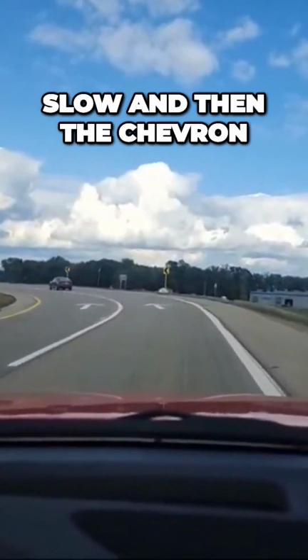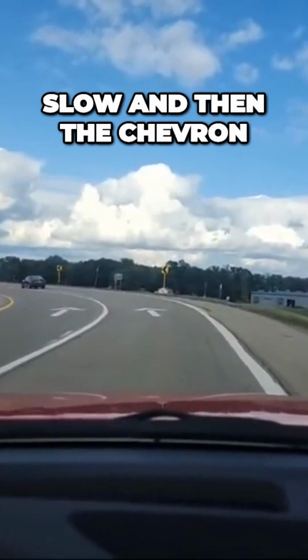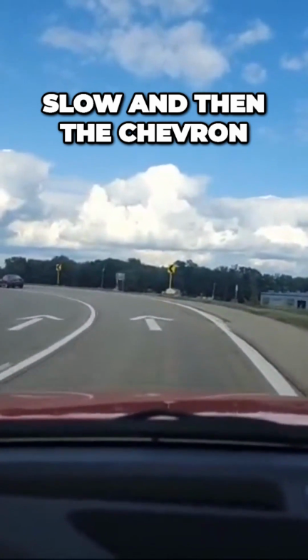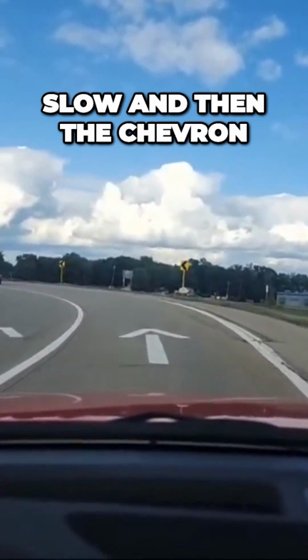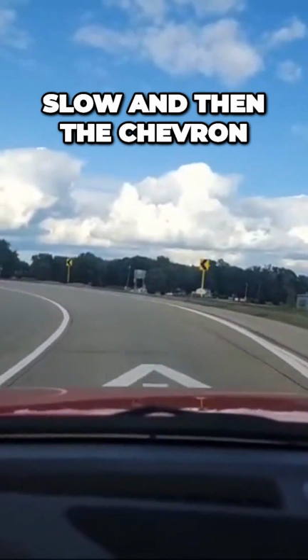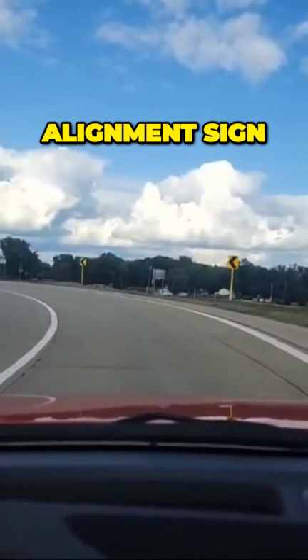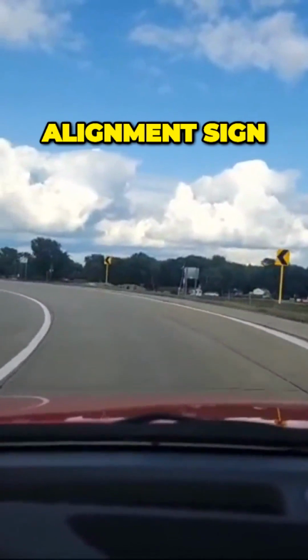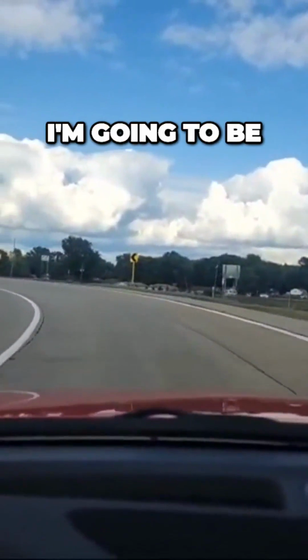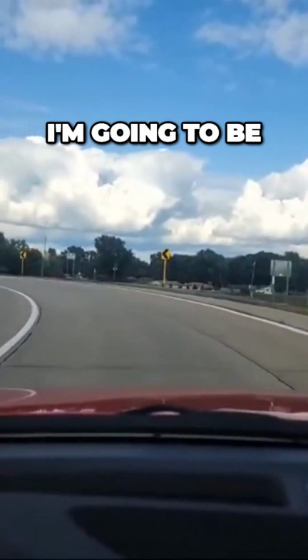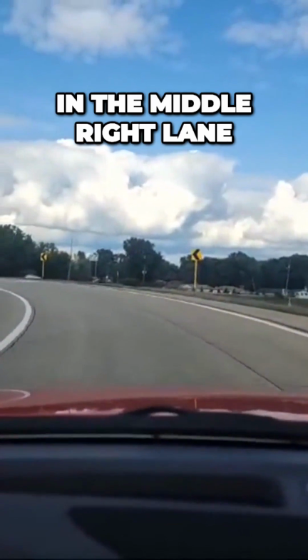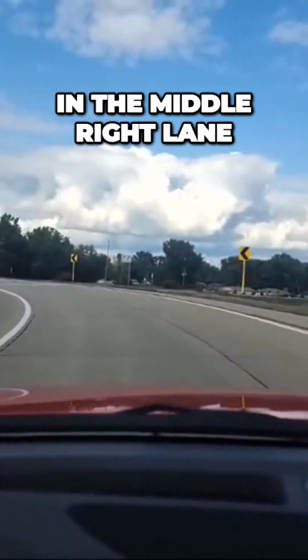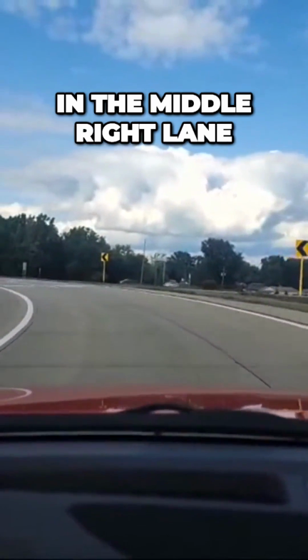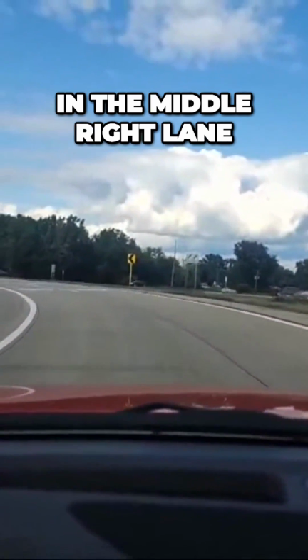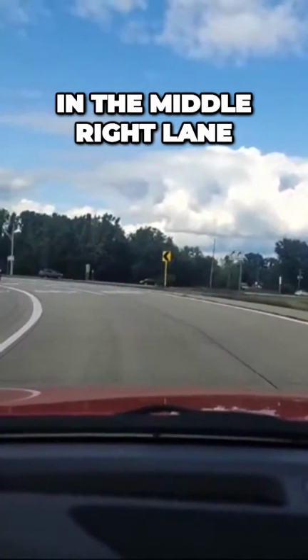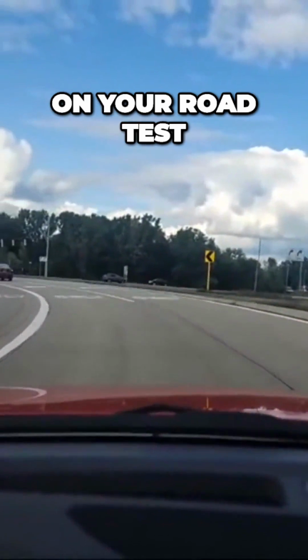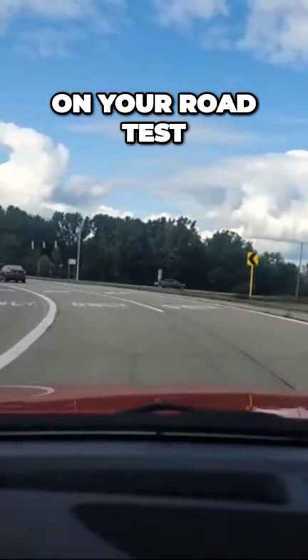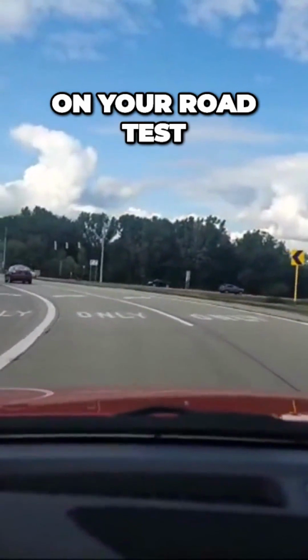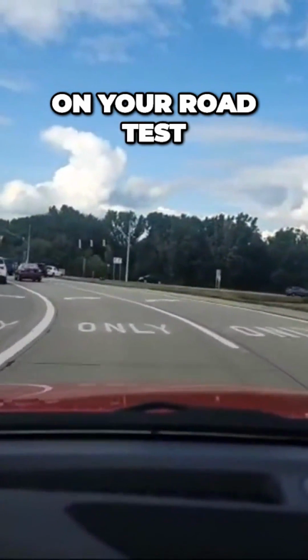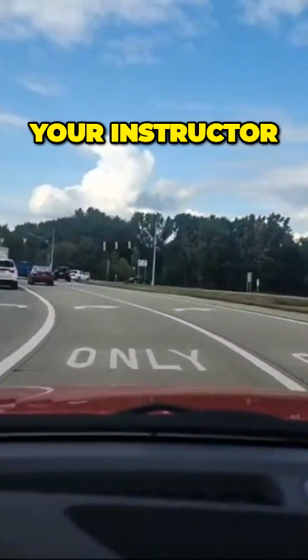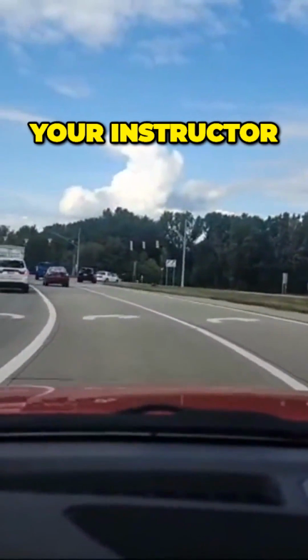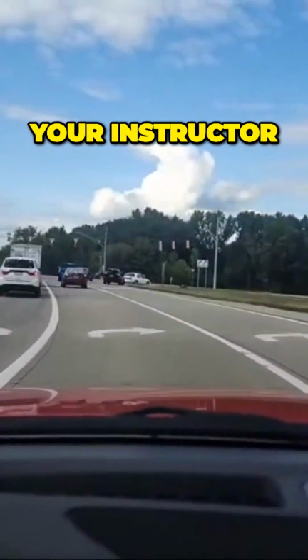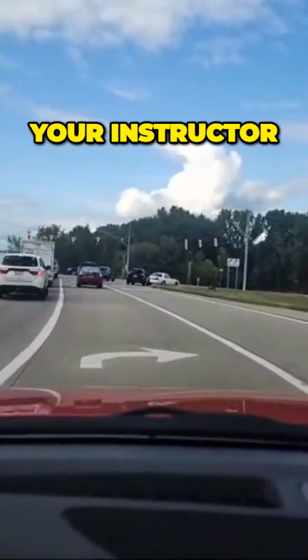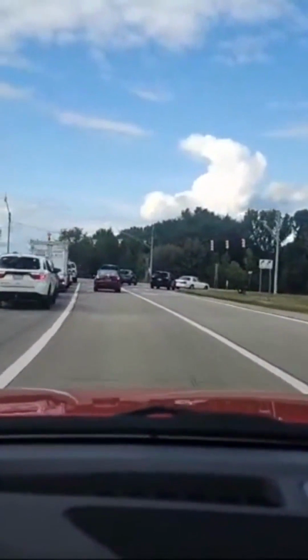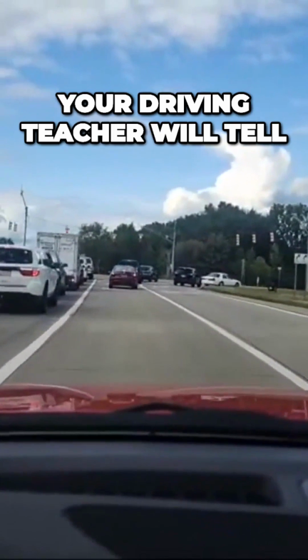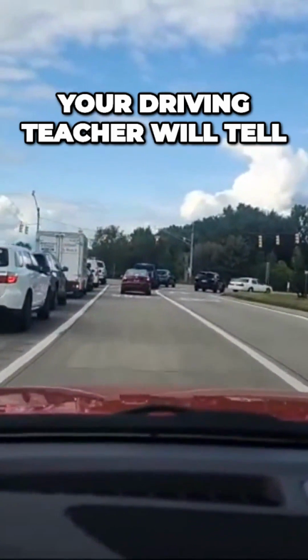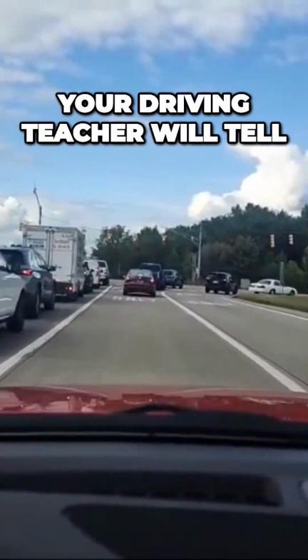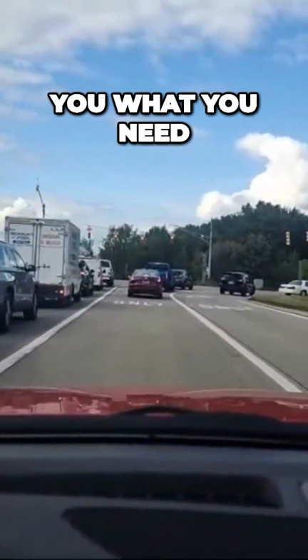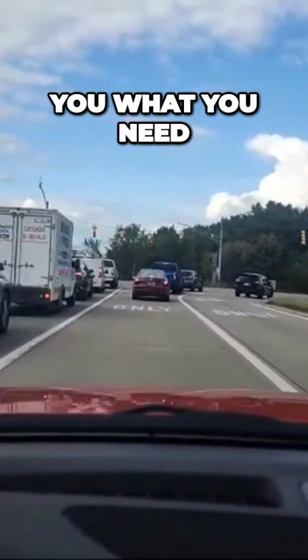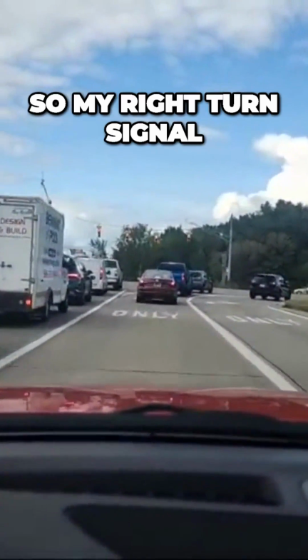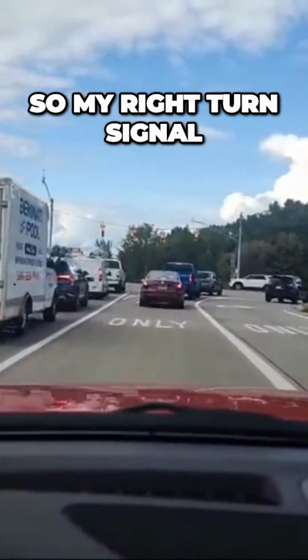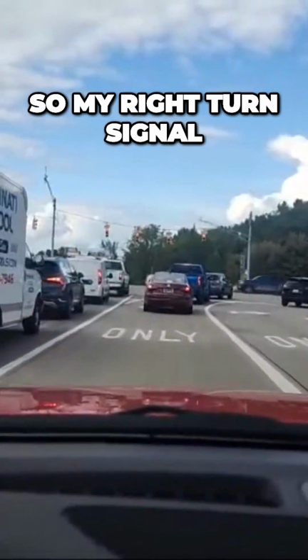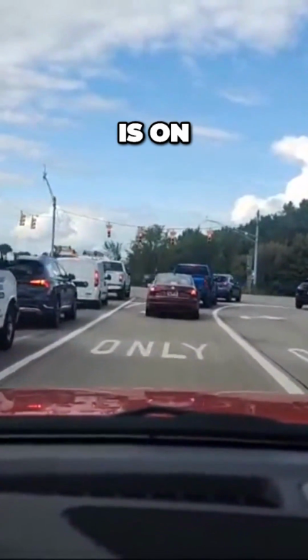At this Chevron alignment sign, I'm going to be in the middle right lane. On your road test, your instructor or driving teacher will tell you what you need. My right turn signal is on.